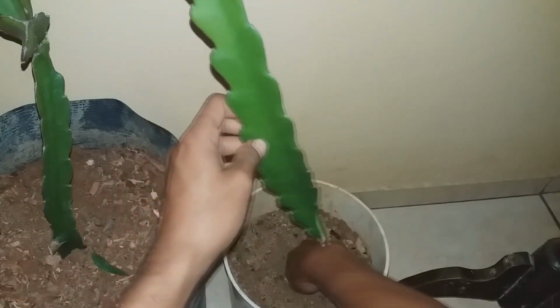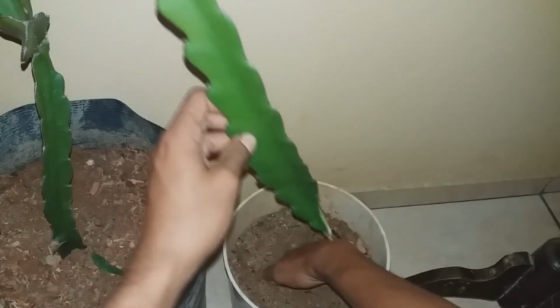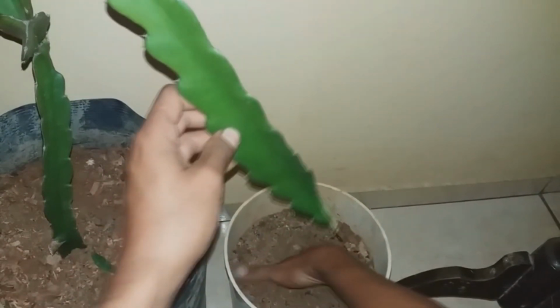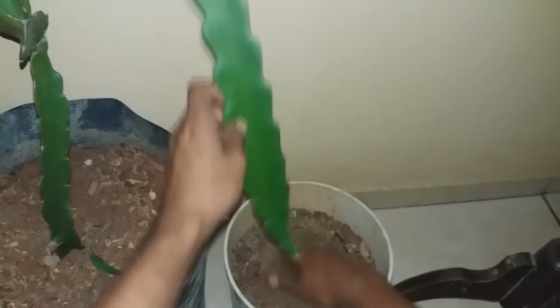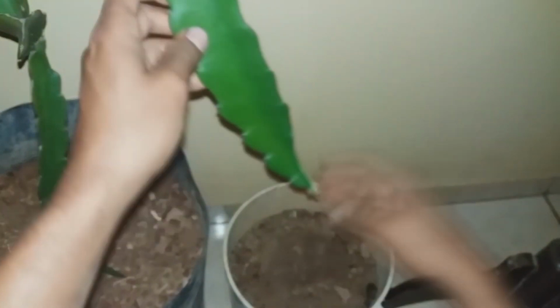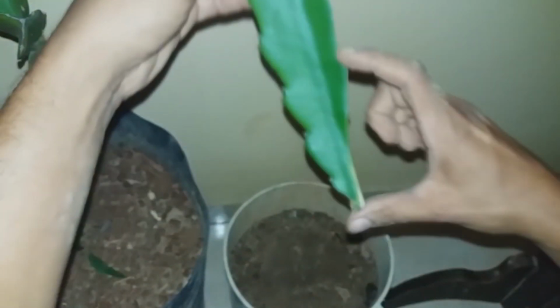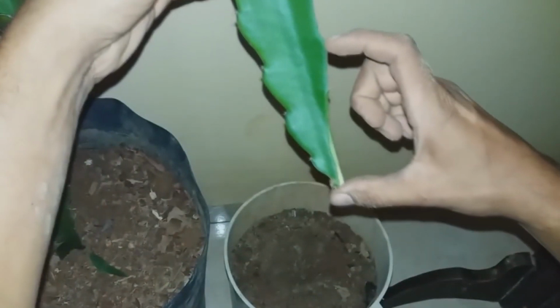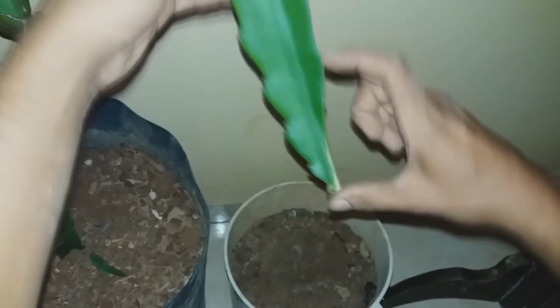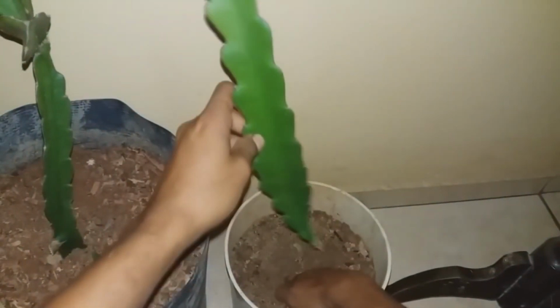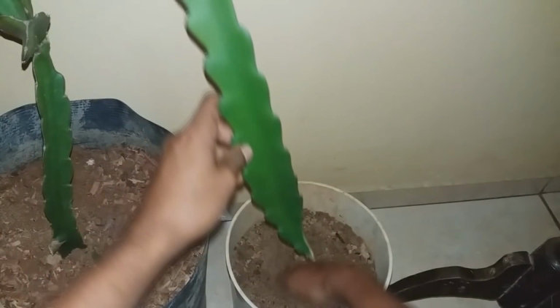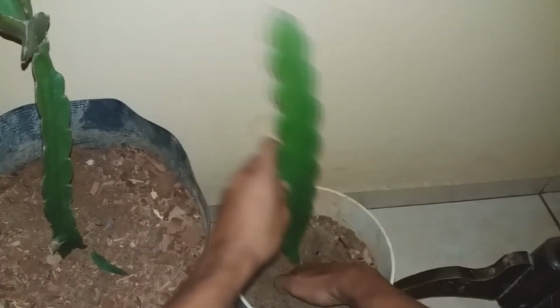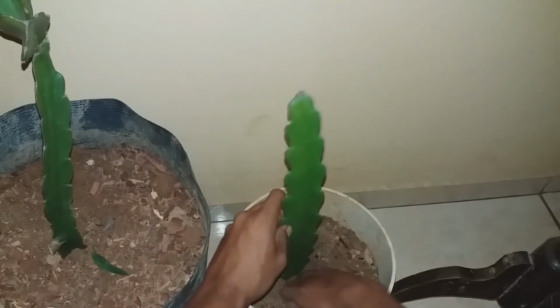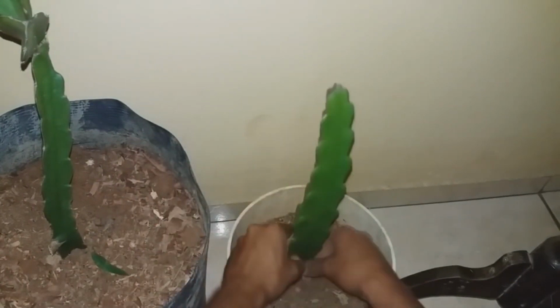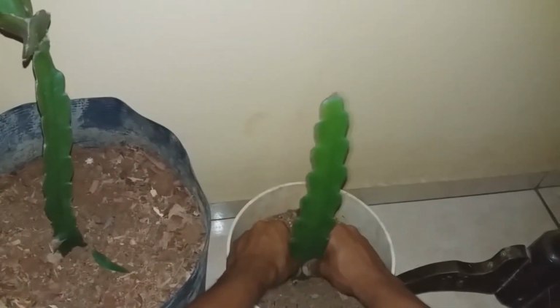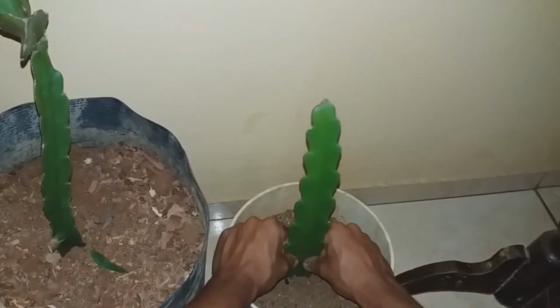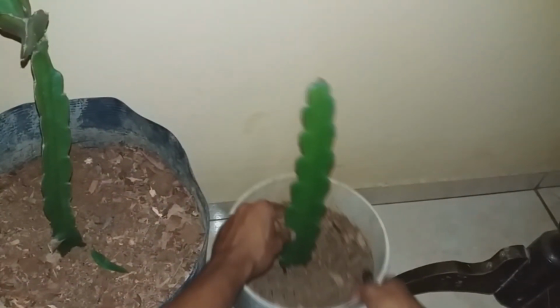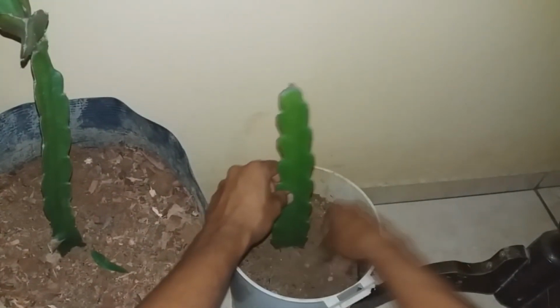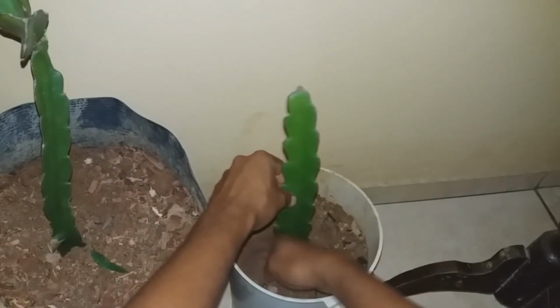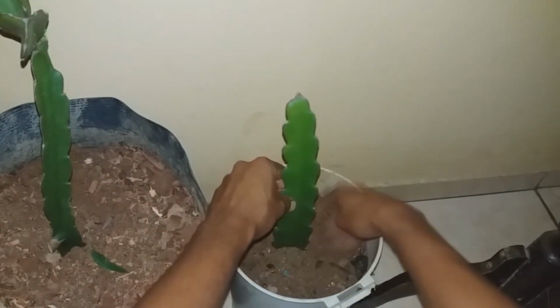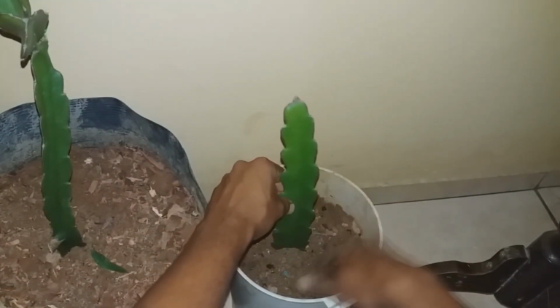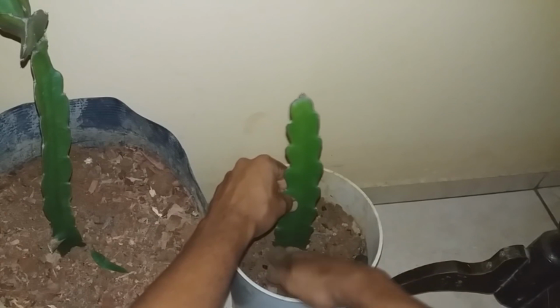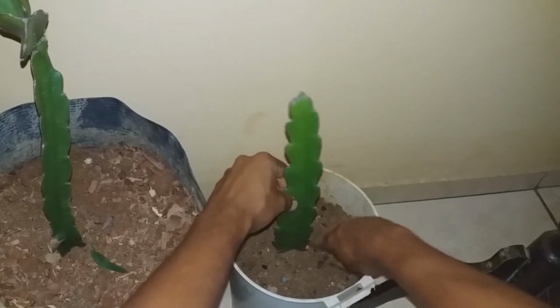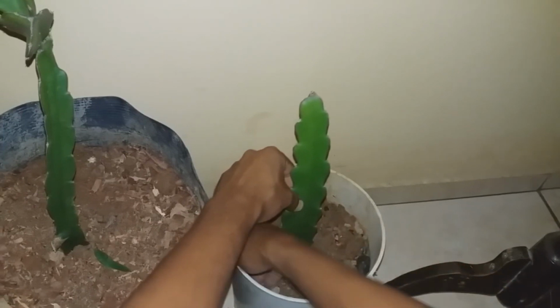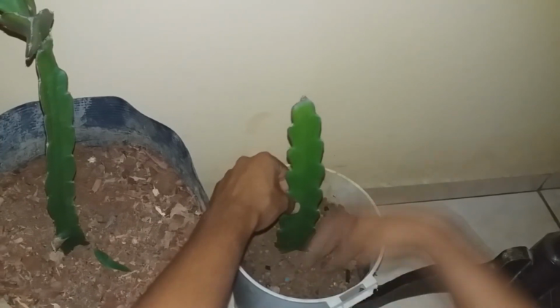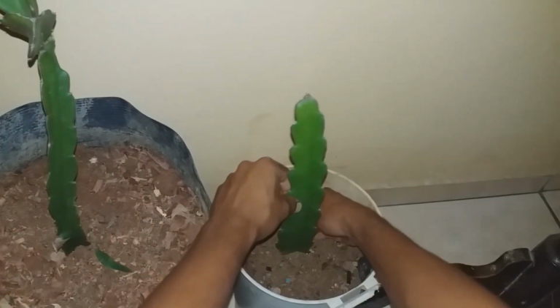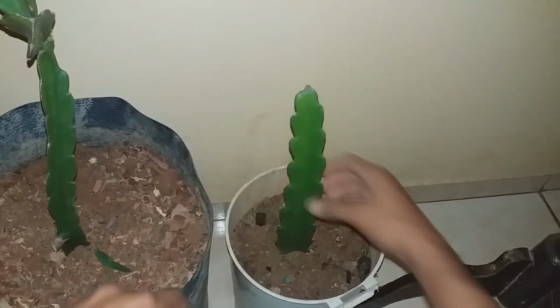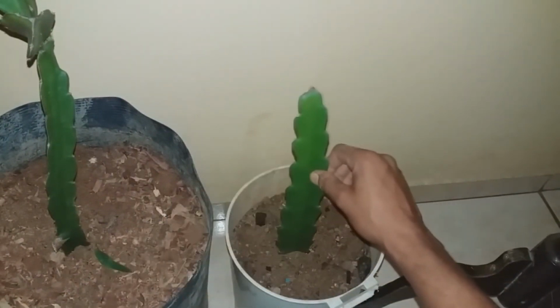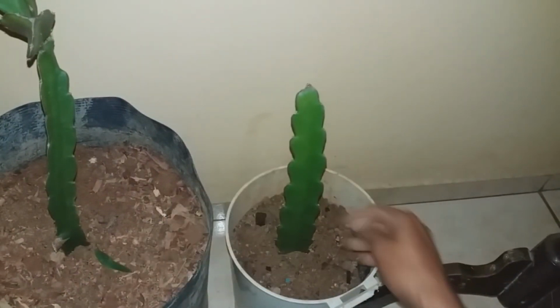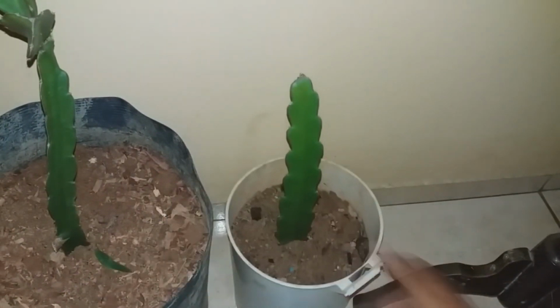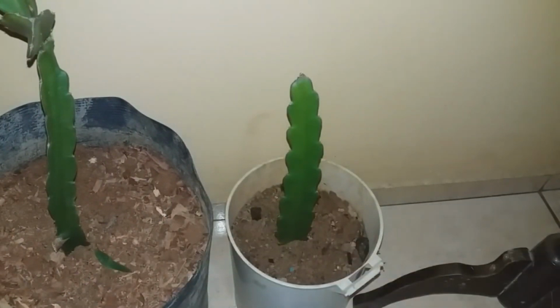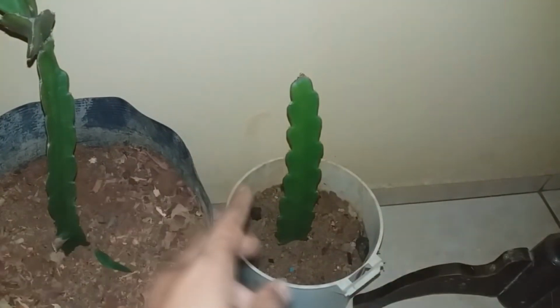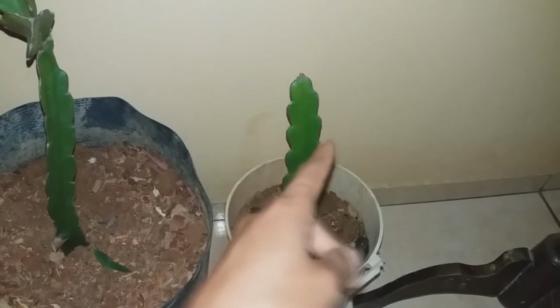The Pitaya planted through cuttings takes about two years to start producing — sometimes less, but usually two years. Through seeds it lasts about four years before production. Through seeds it takes longer, so better to propagate through cuttings.